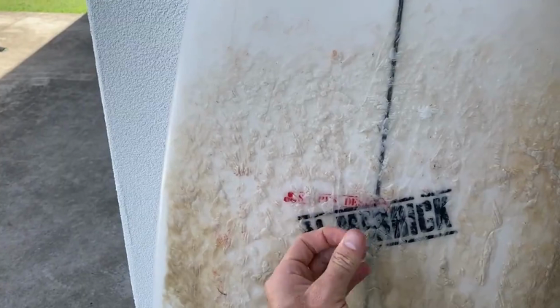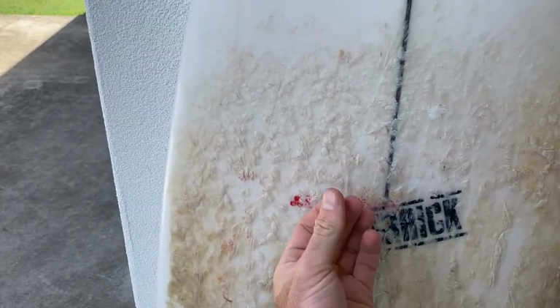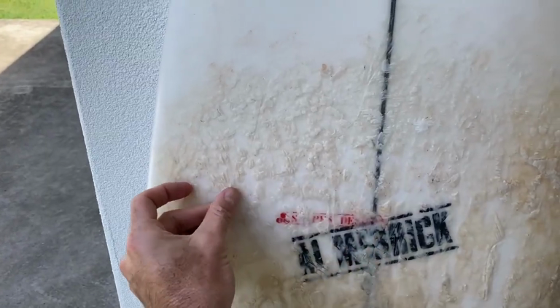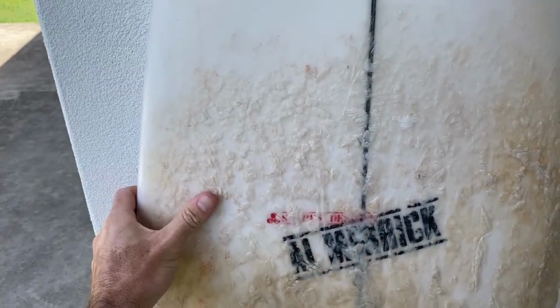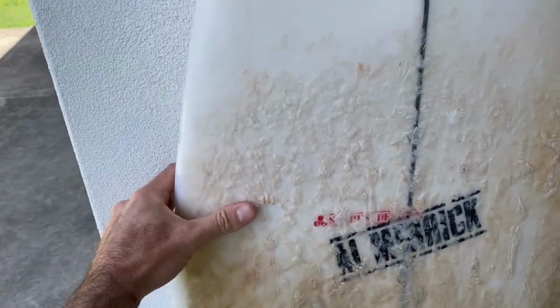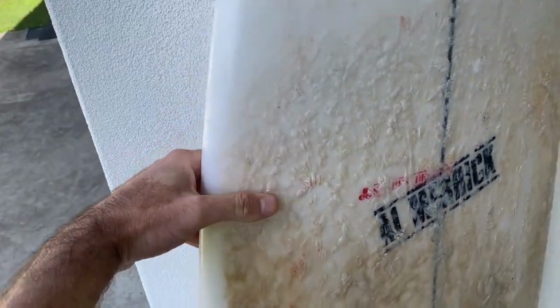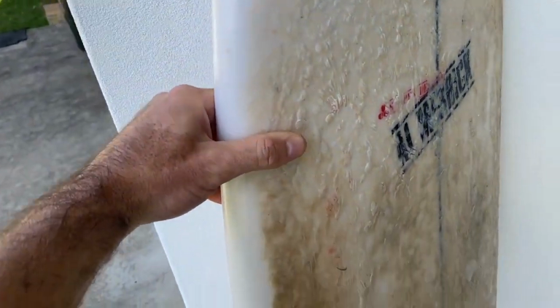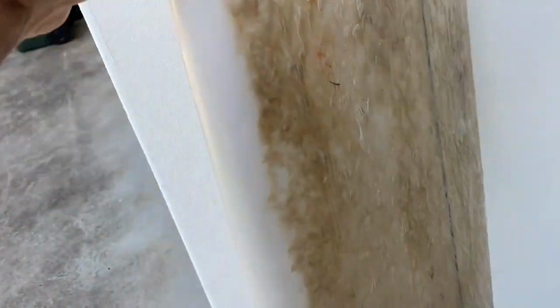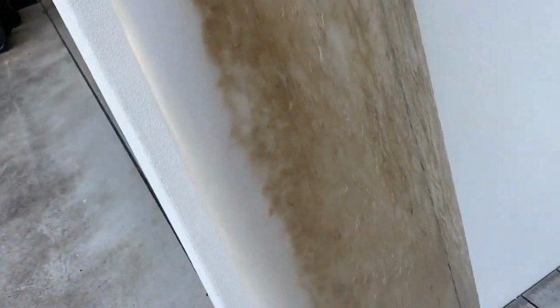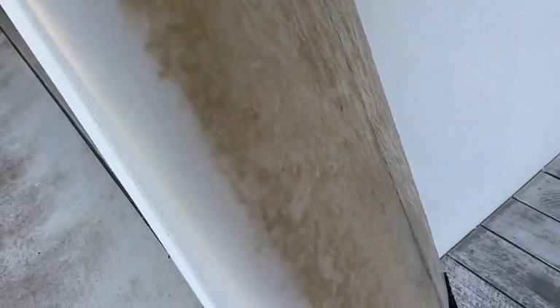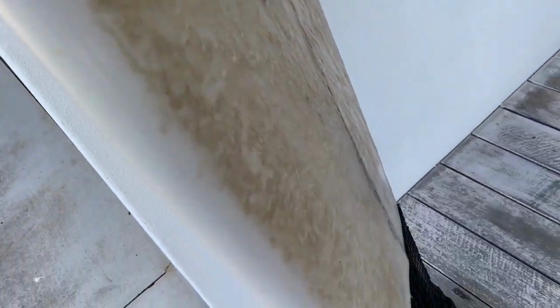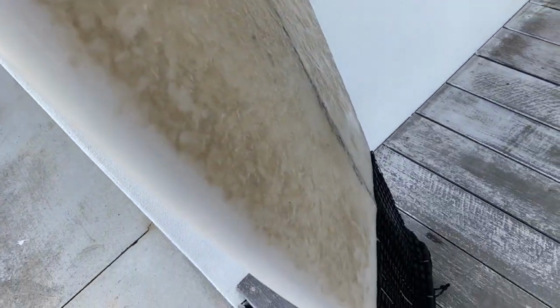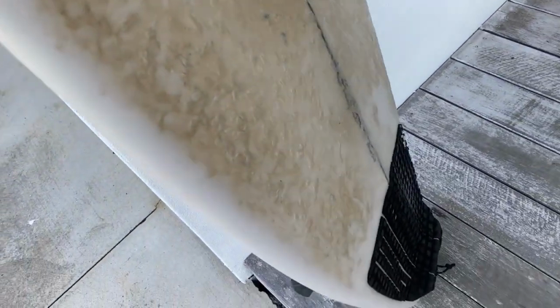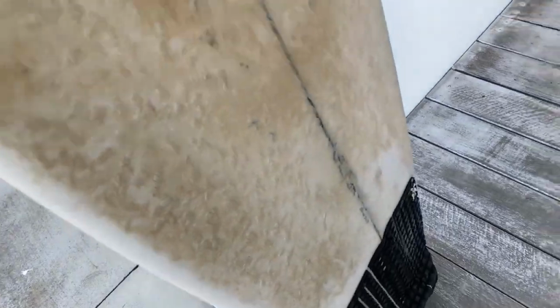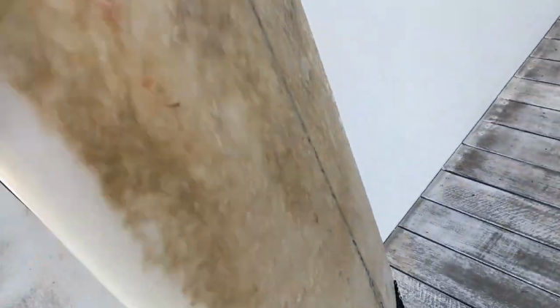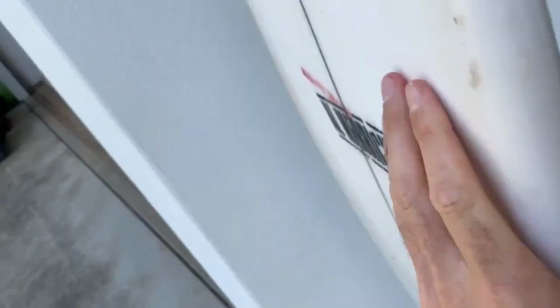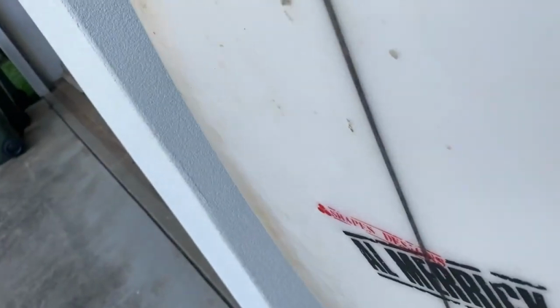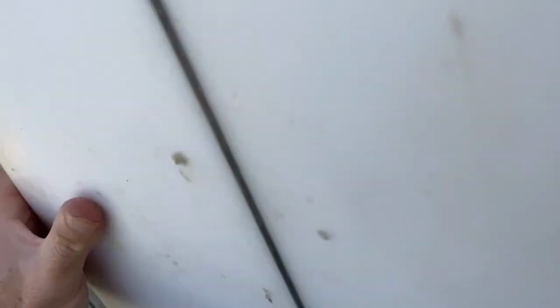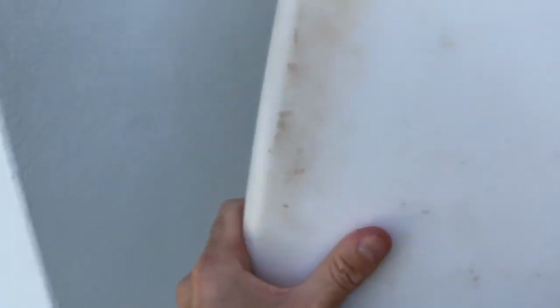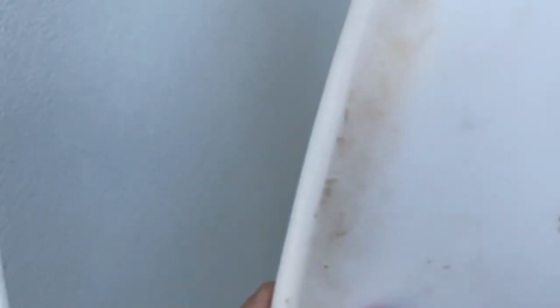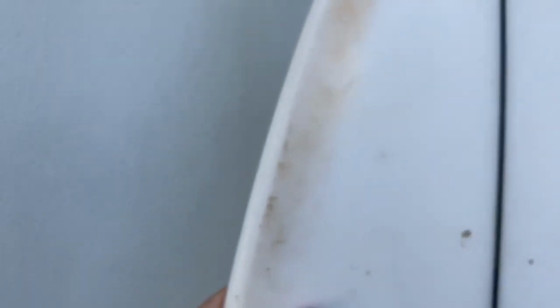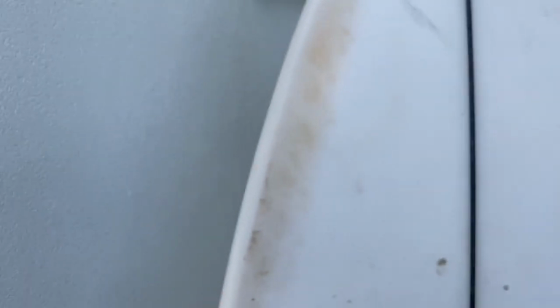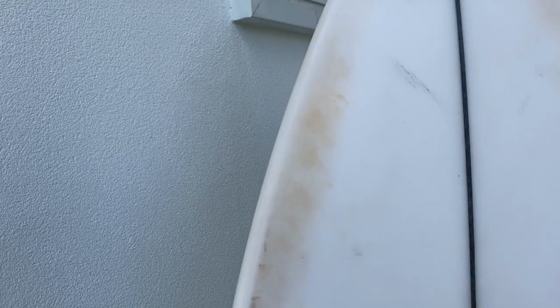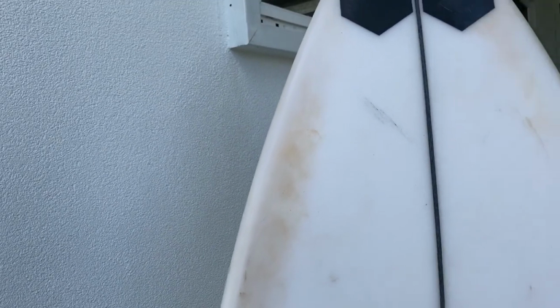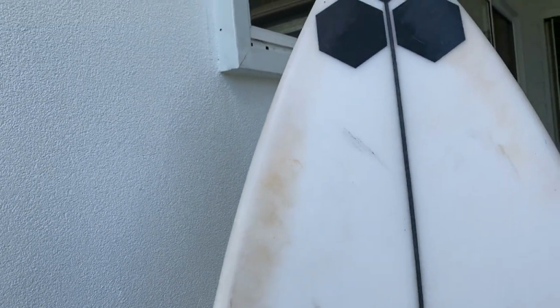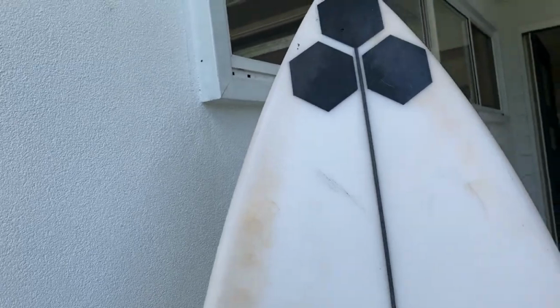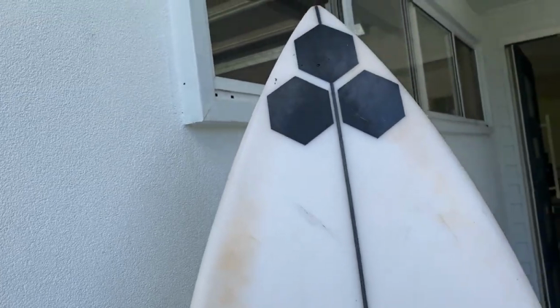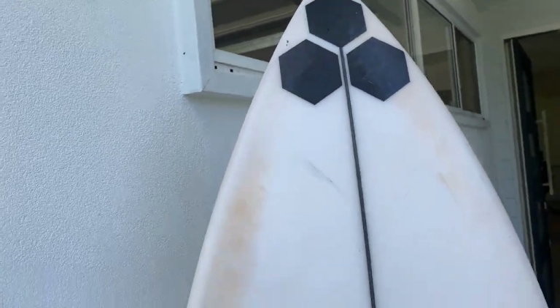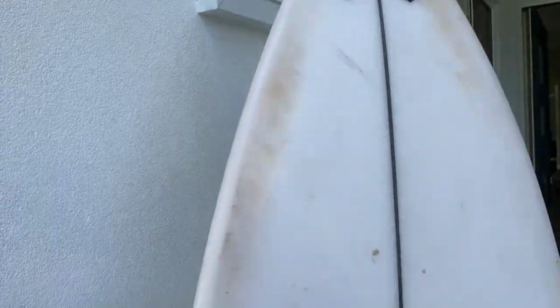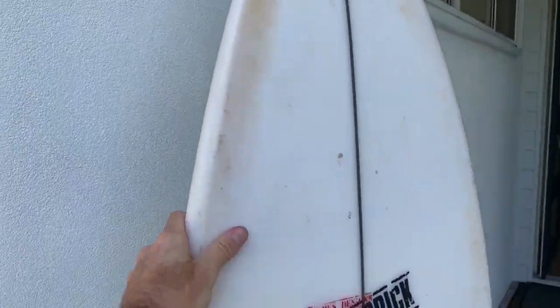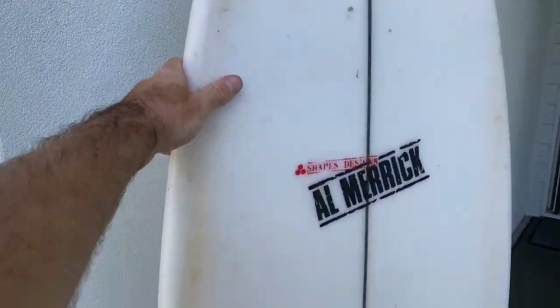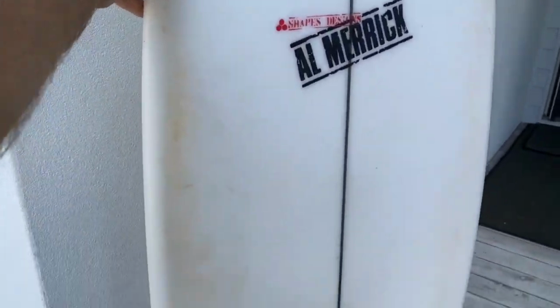This is my surfboard, looking very dirty with lots of wax on it, including smudge and zinc marks. We need to get this board nice and clean before painting.